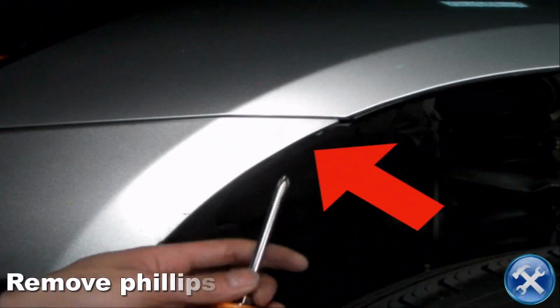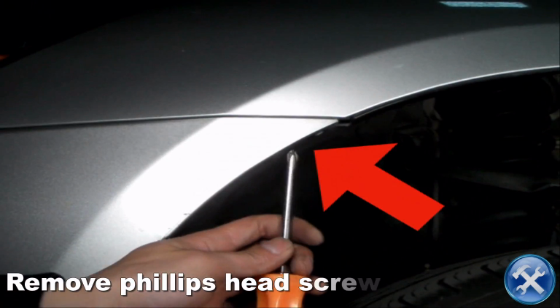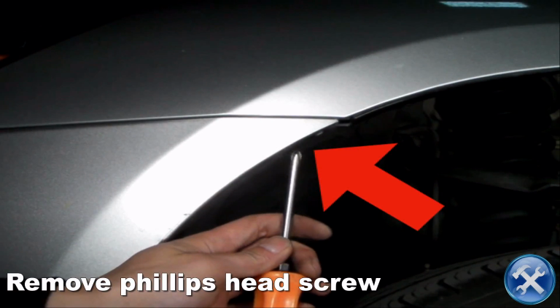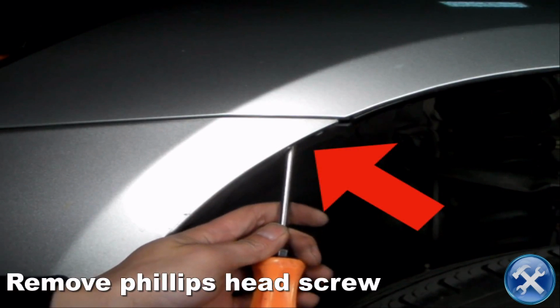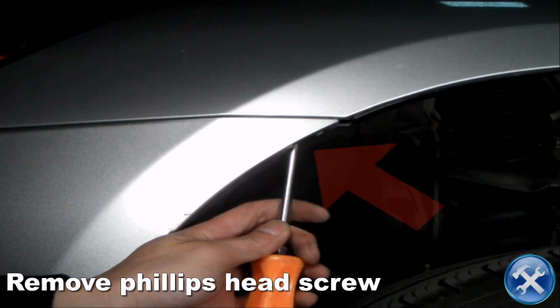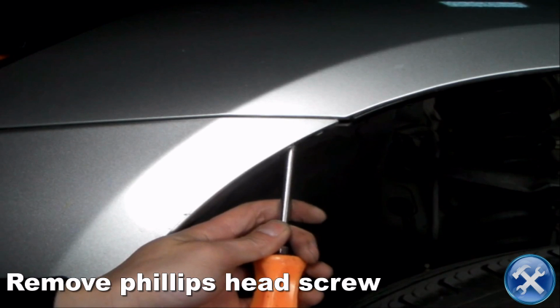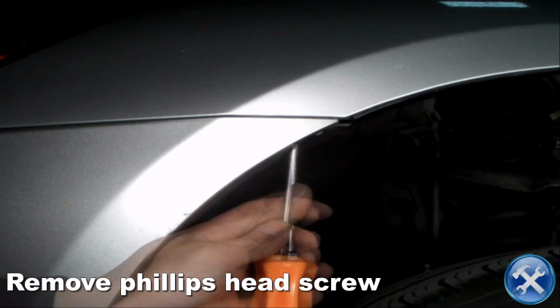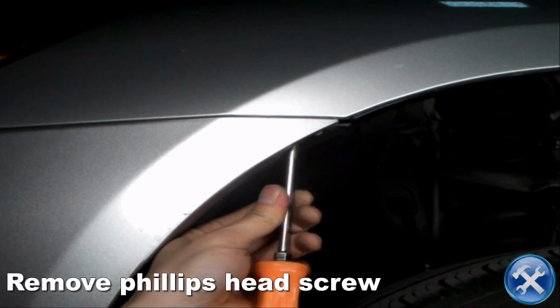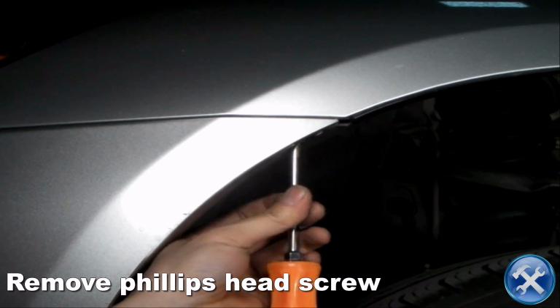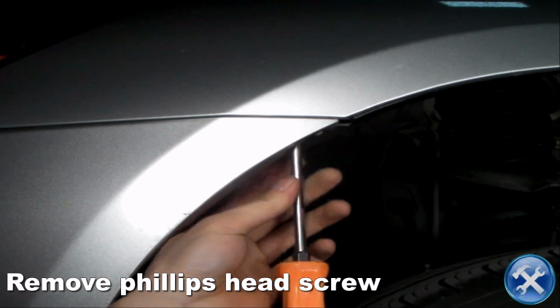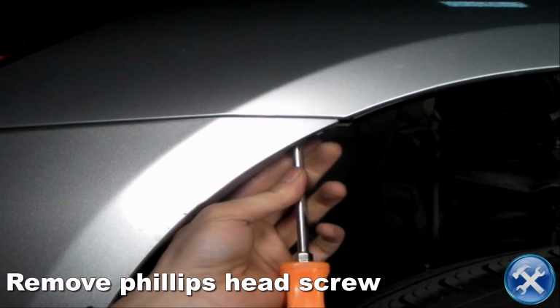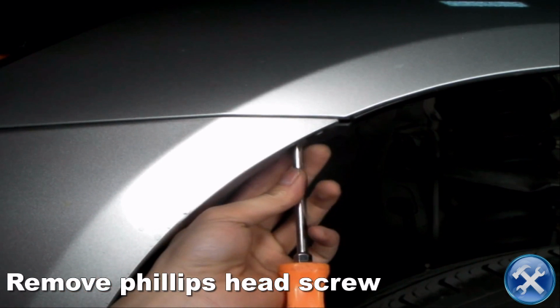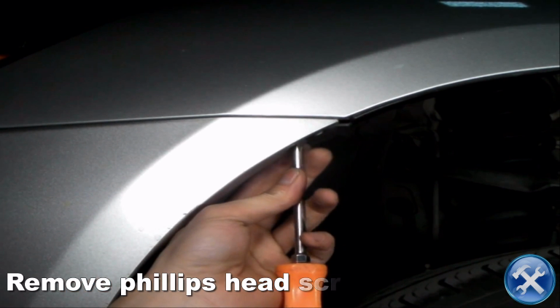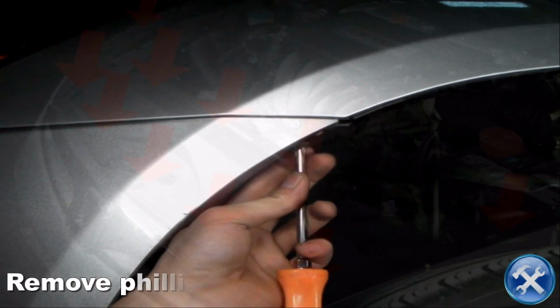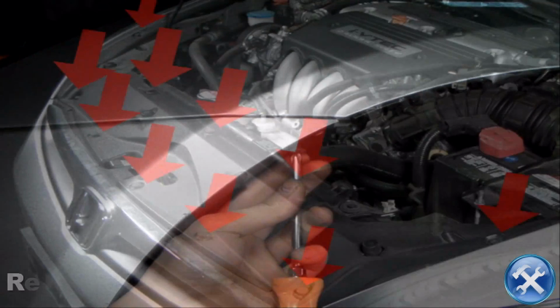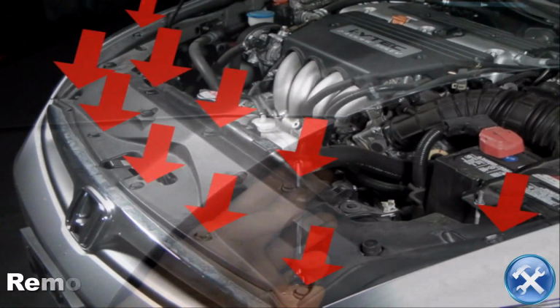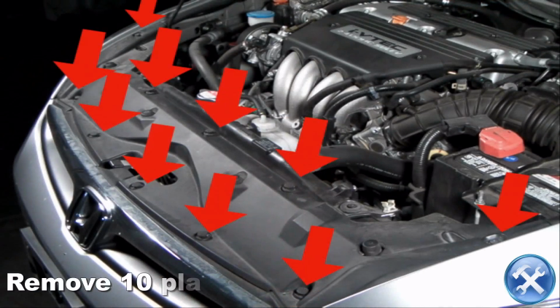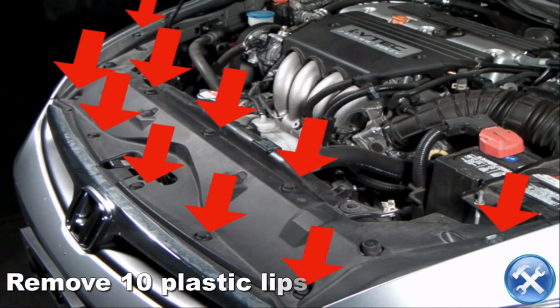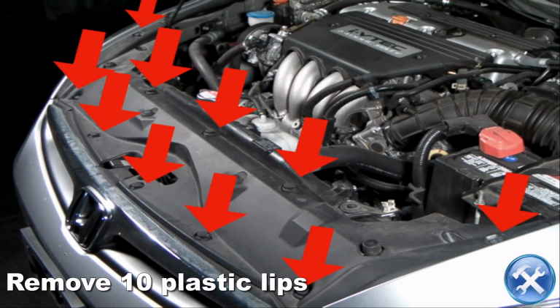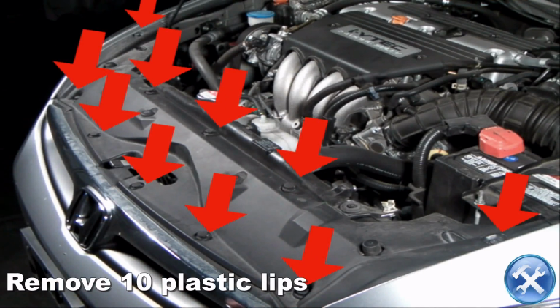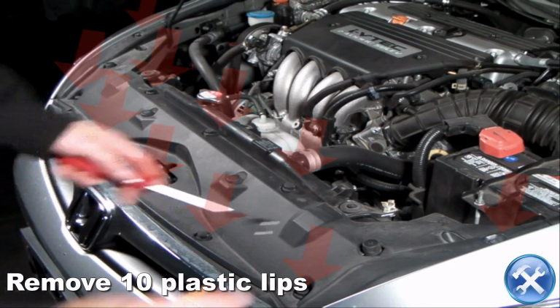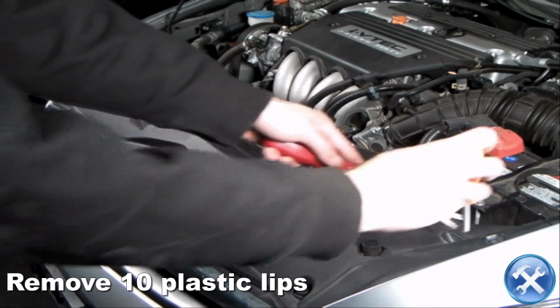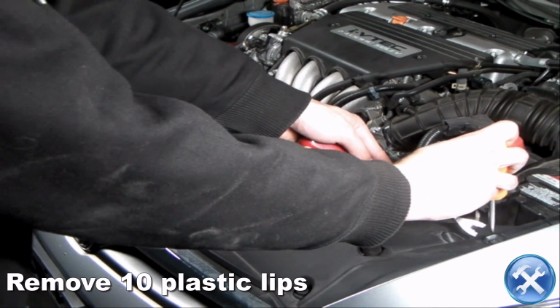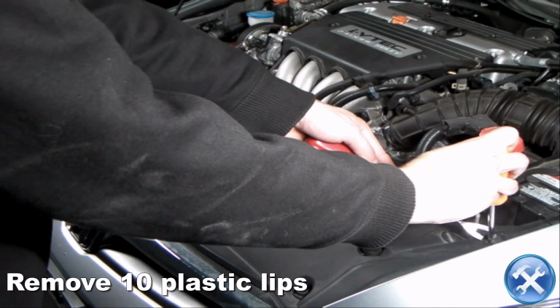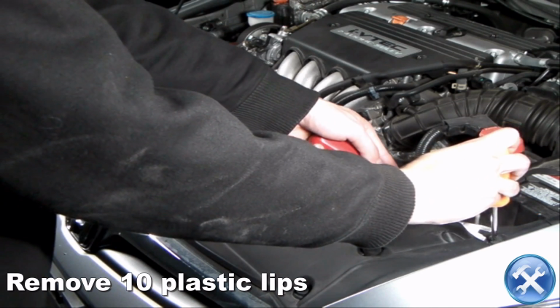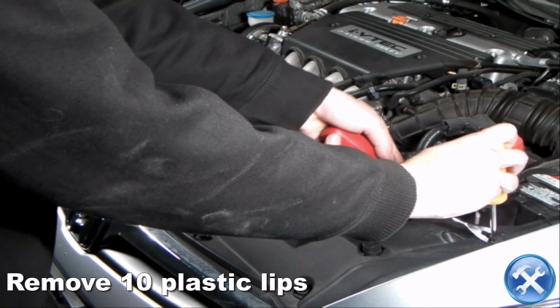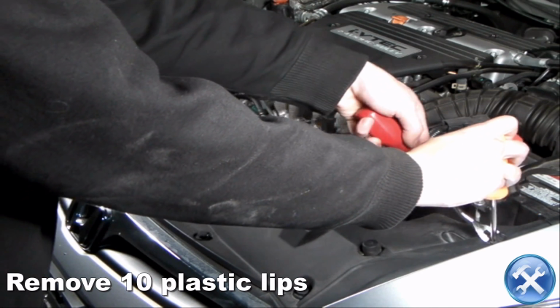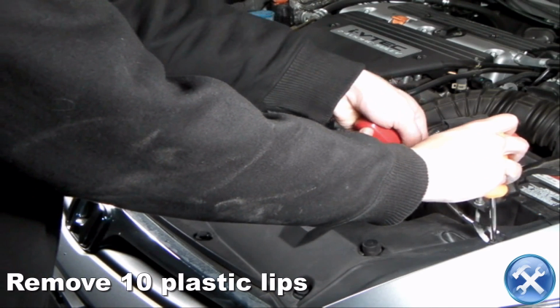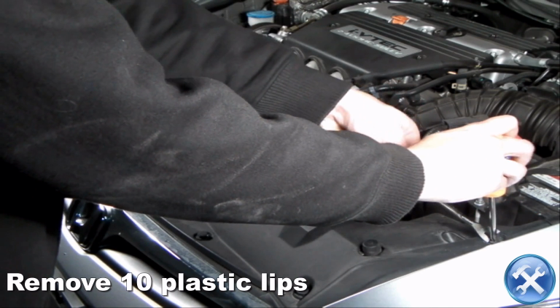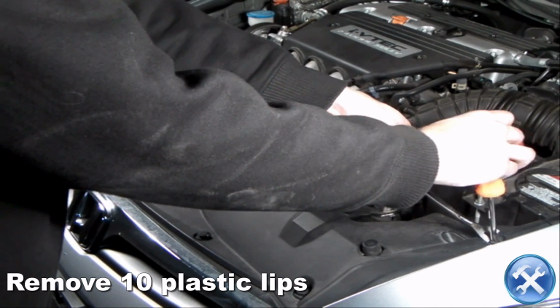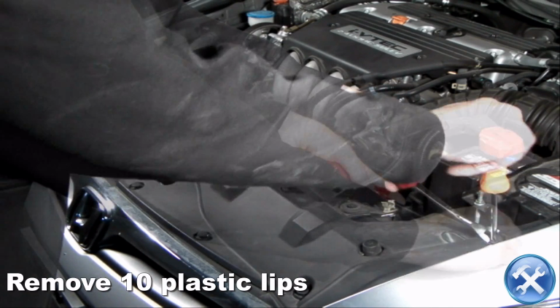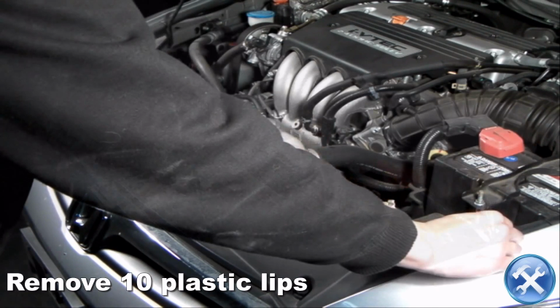Remove a Phillips head screw and the fender one. Then onto the top of the bumper, go ahead and remove 10 plastic clips indicated by the arrows.